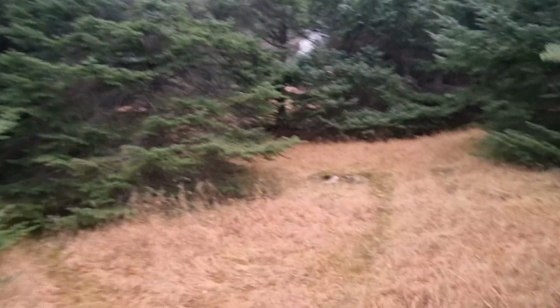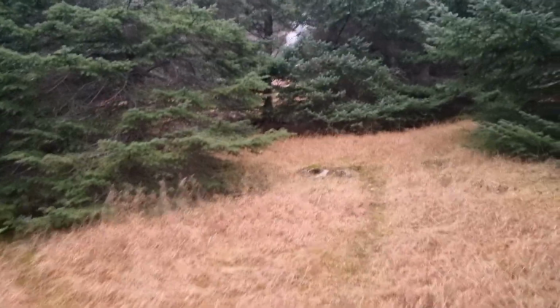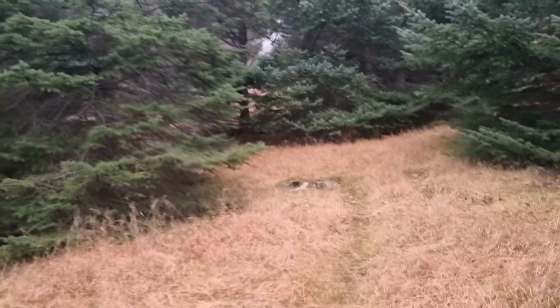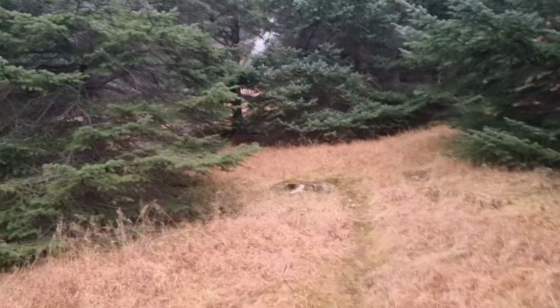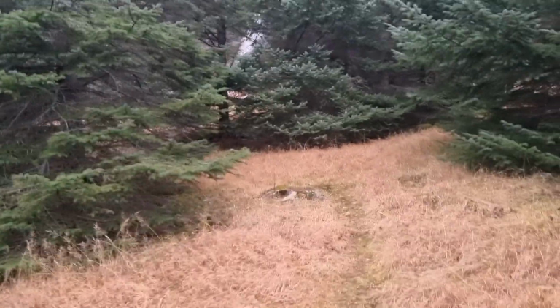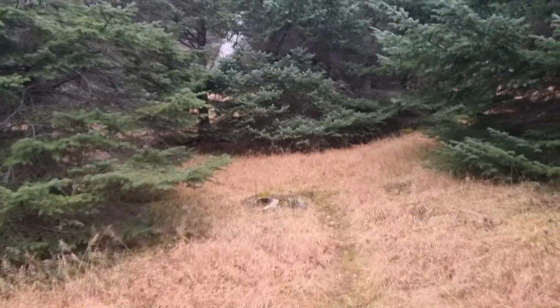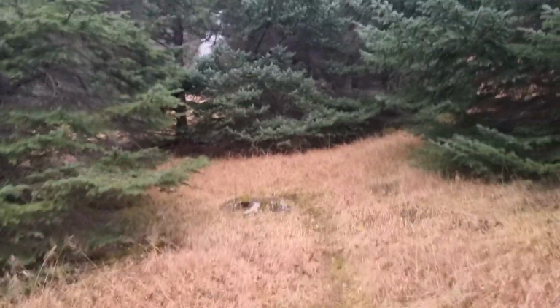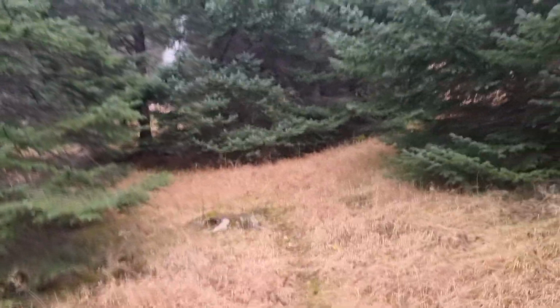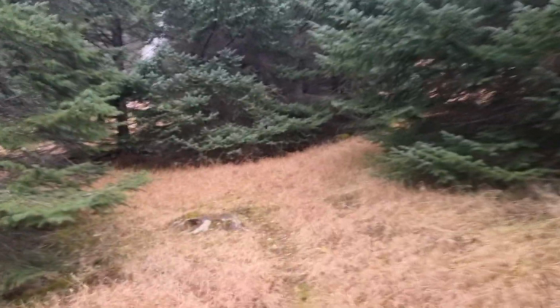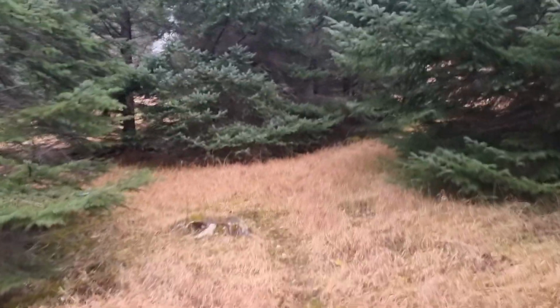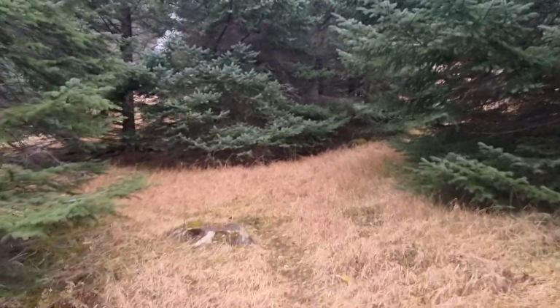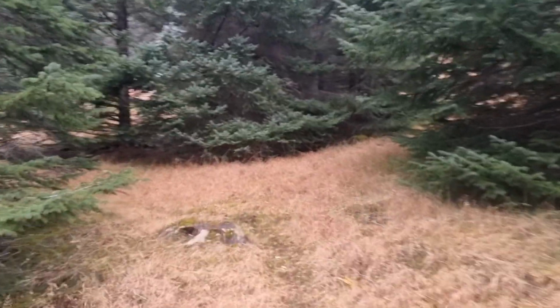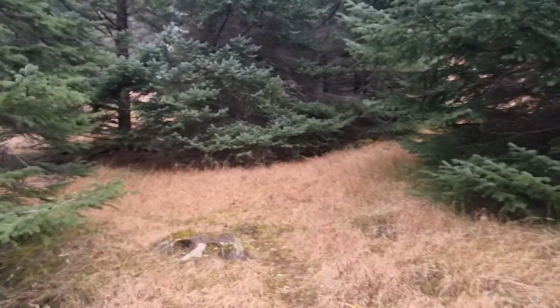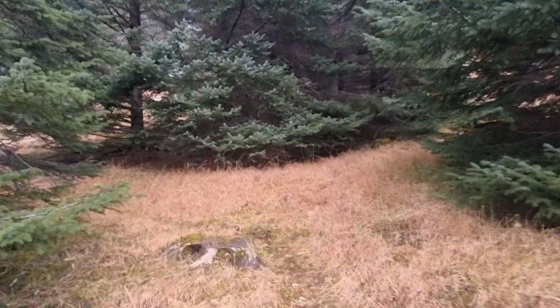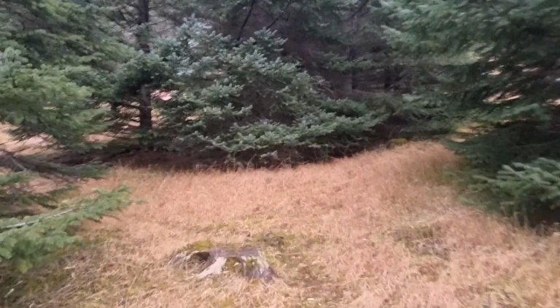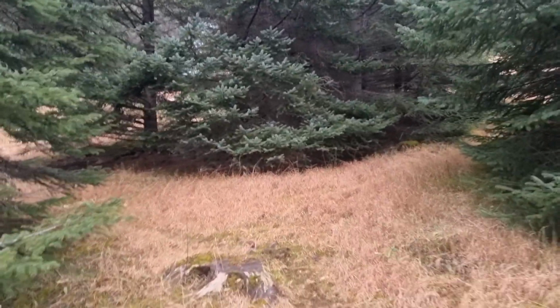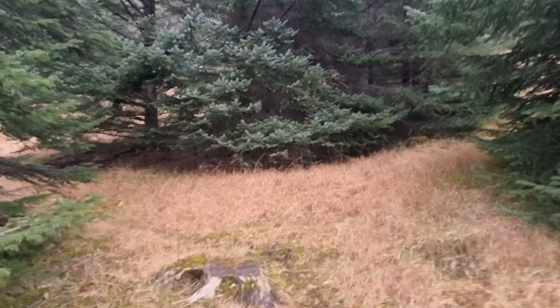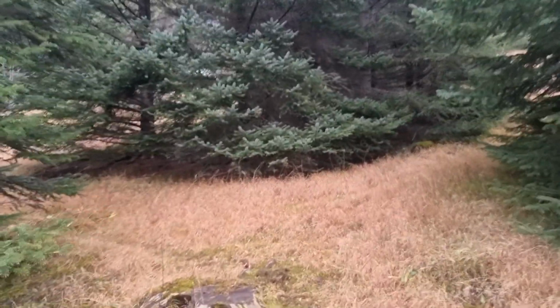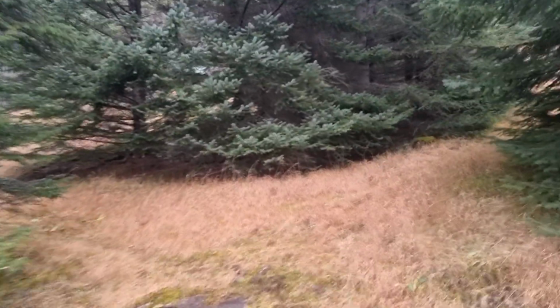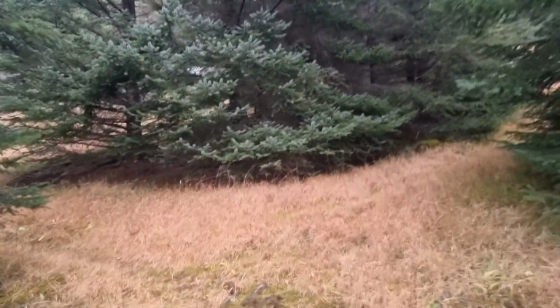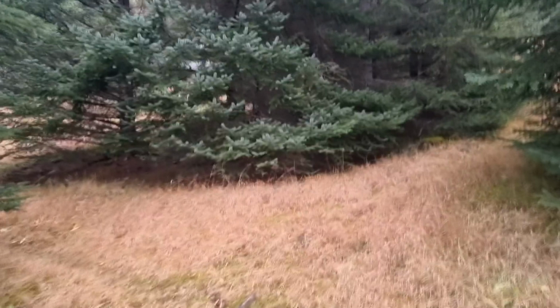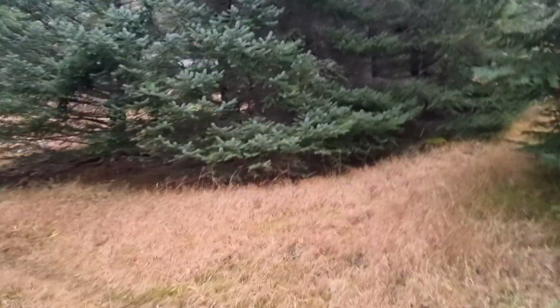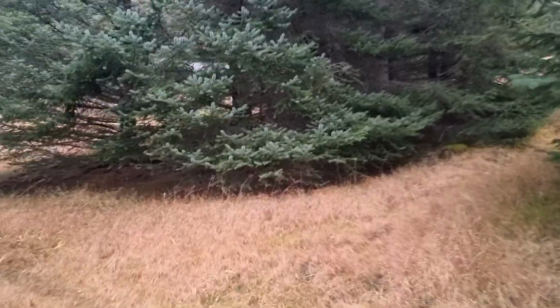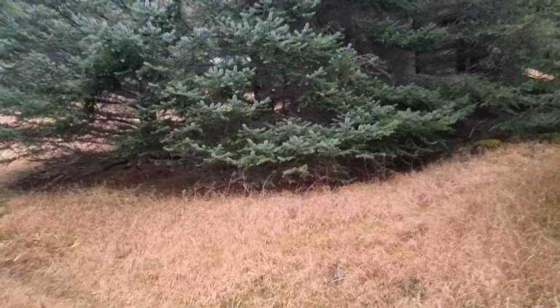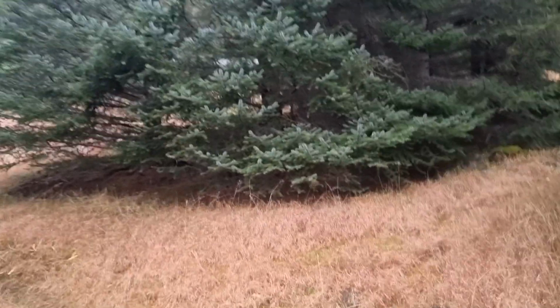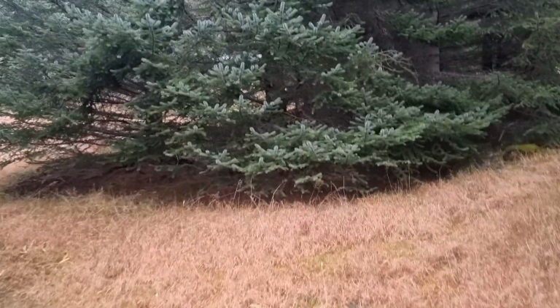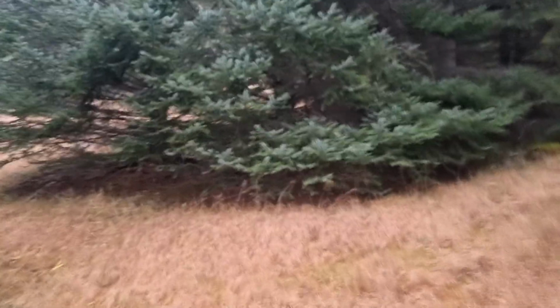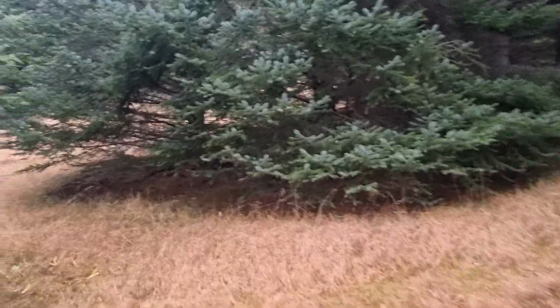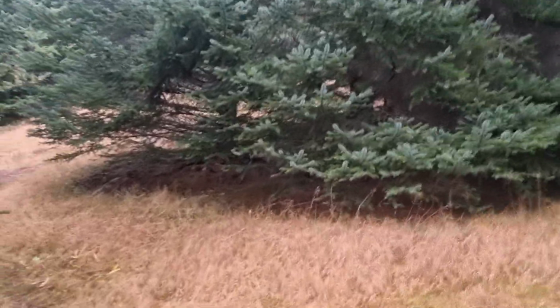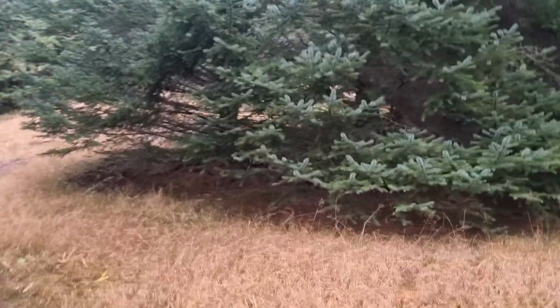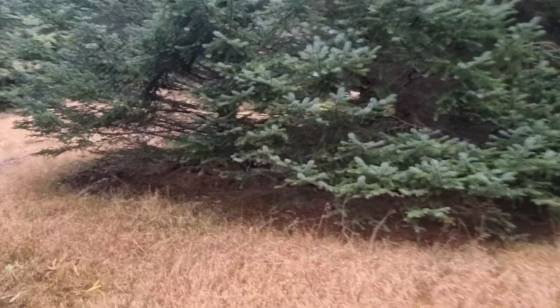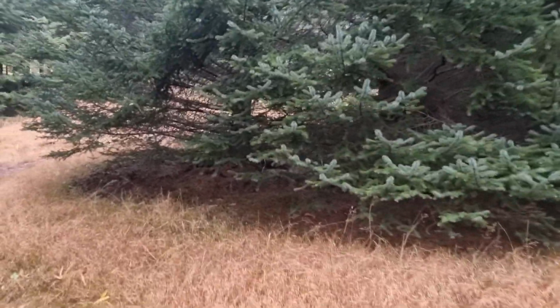We are in an Icelandic forest, exploring hidden places of Iceland.